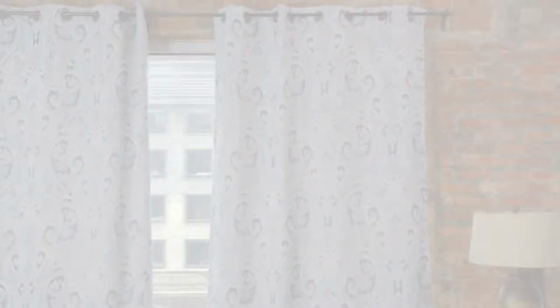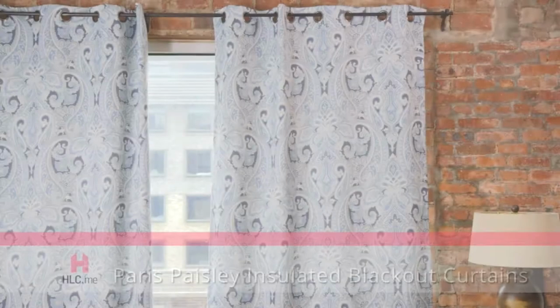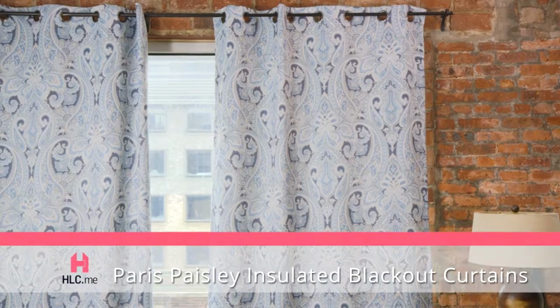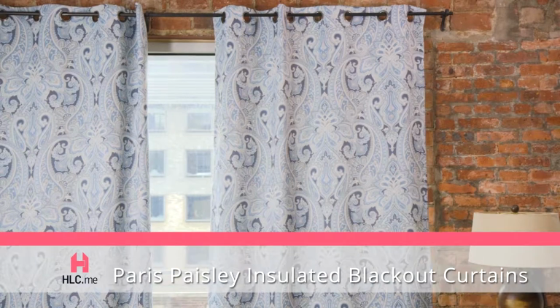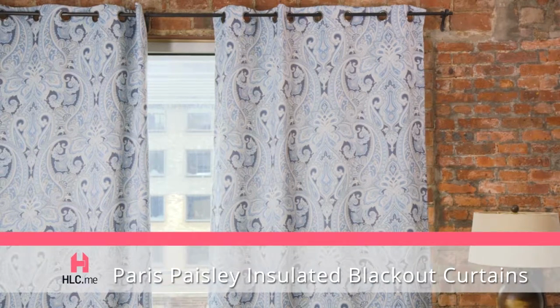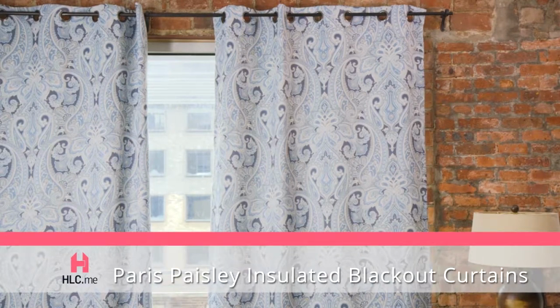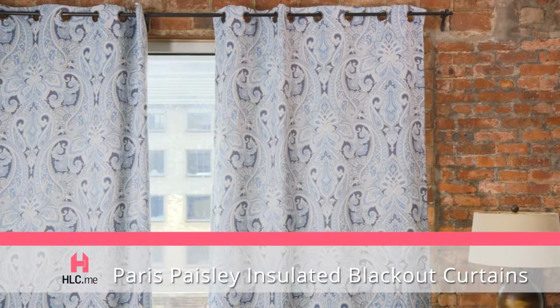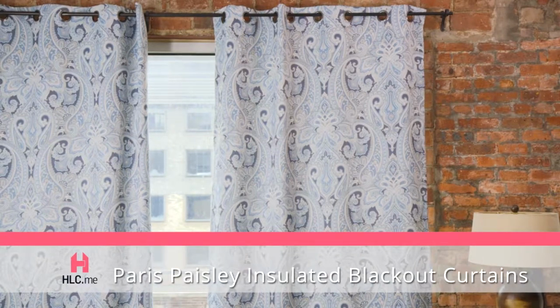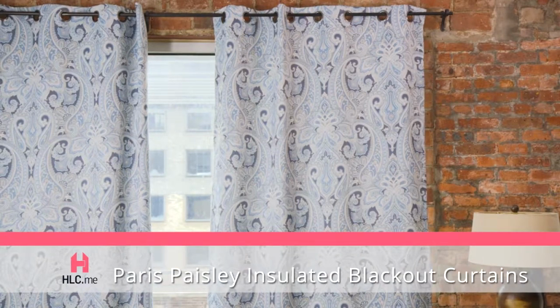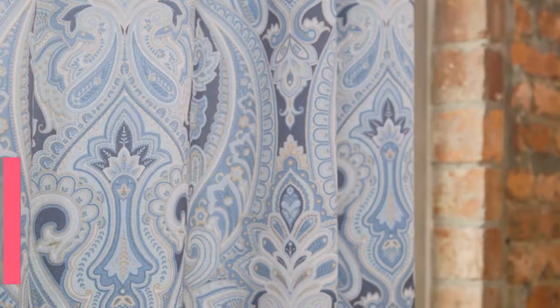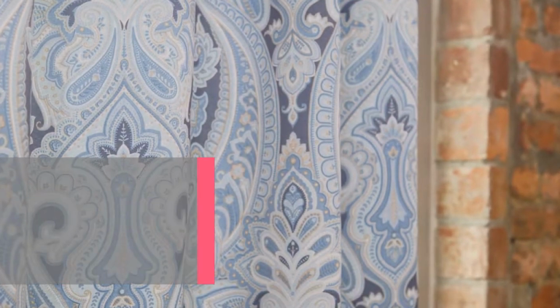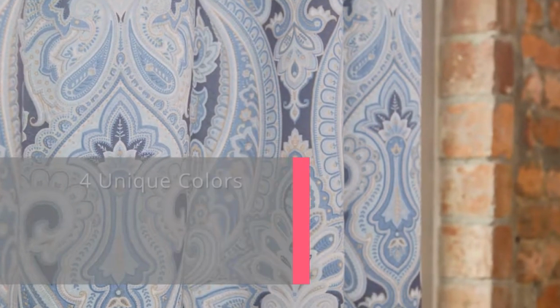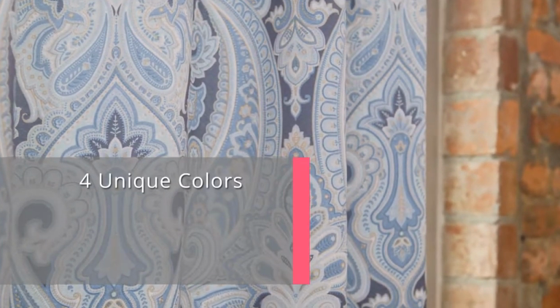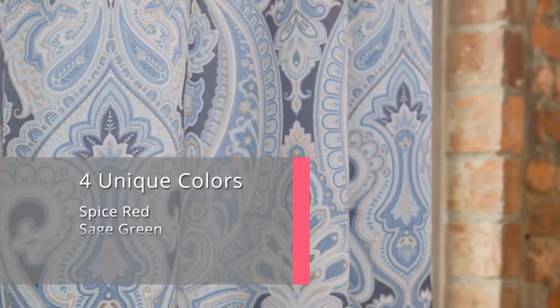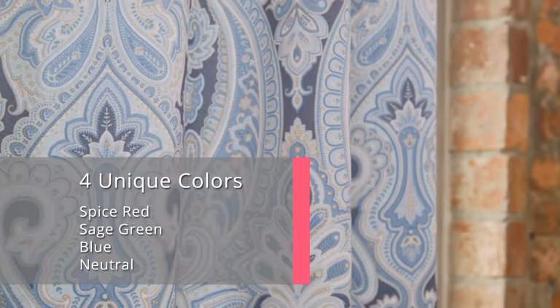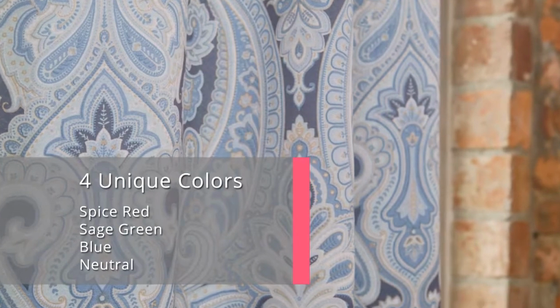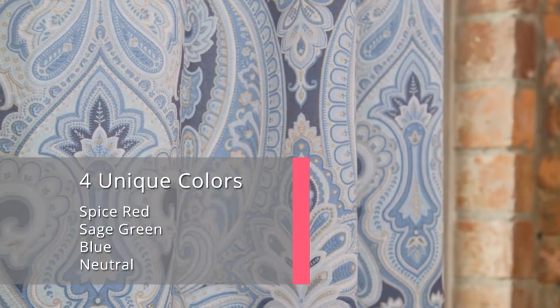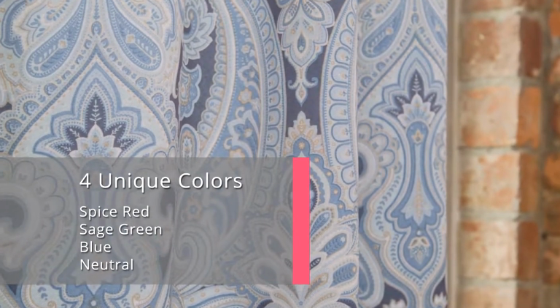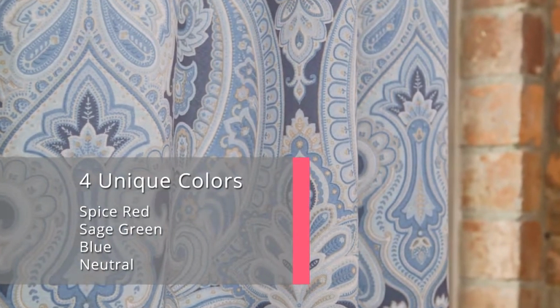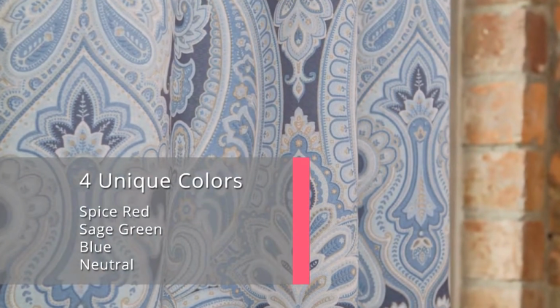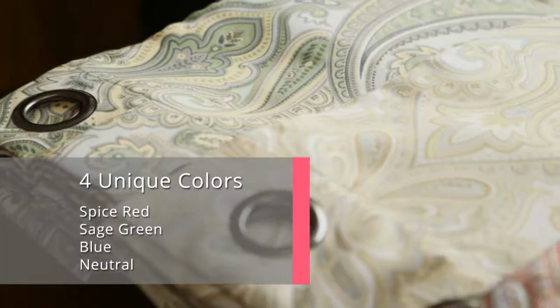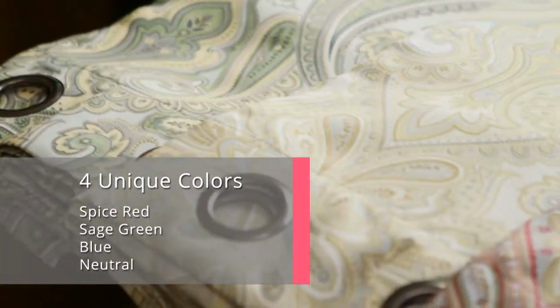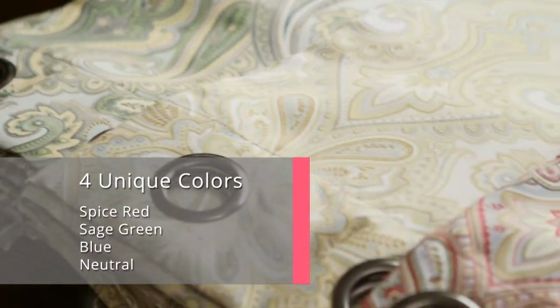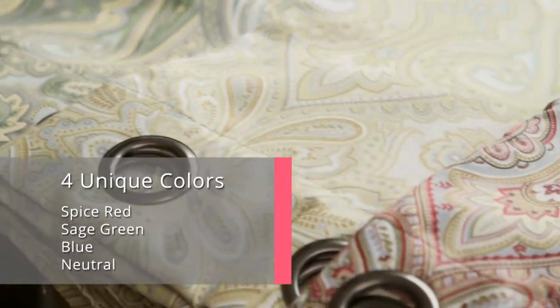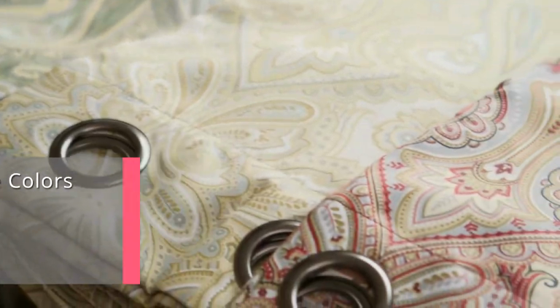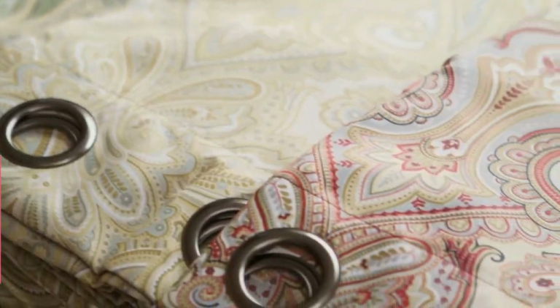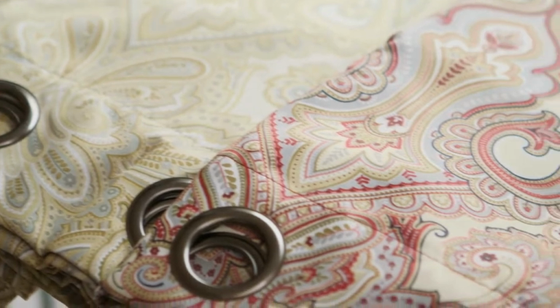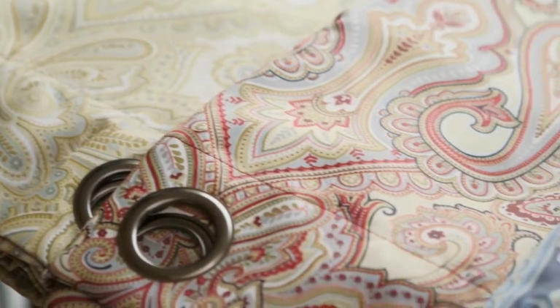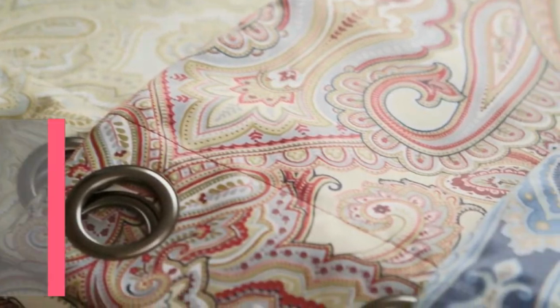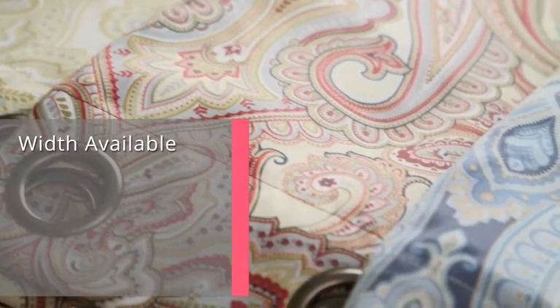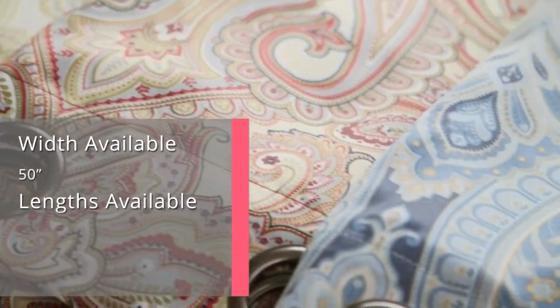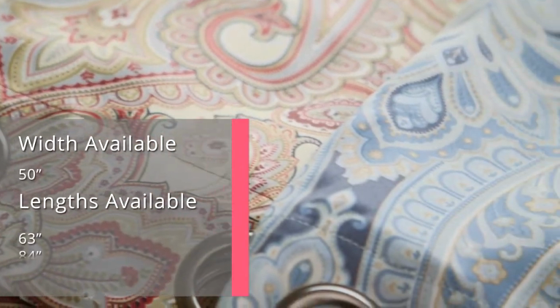These Paris Paisley print window panels have a rich quality feel and are made of thick and sturdy construction. They come in 12 carefully selected variations that set a delightful mood in any home or office.